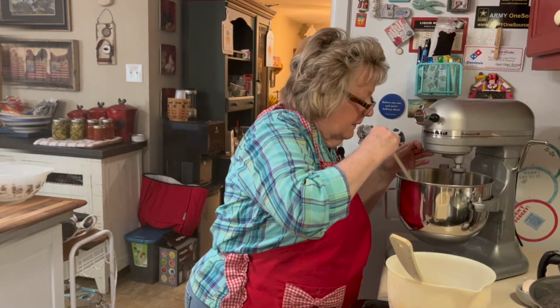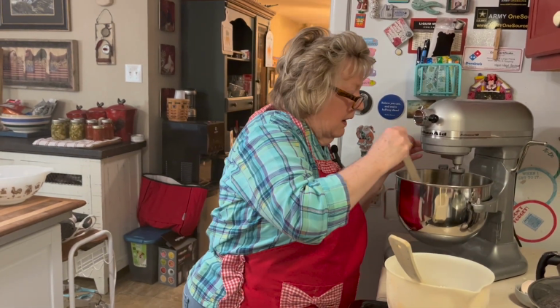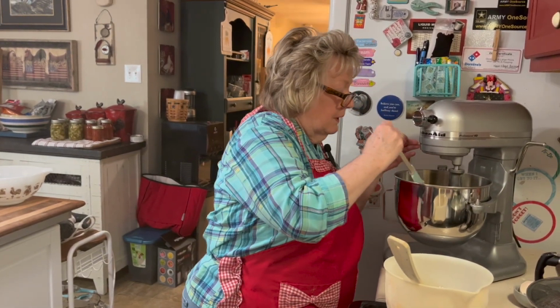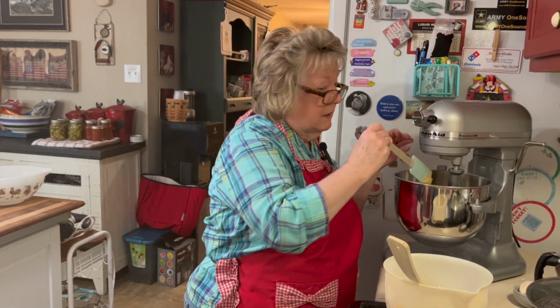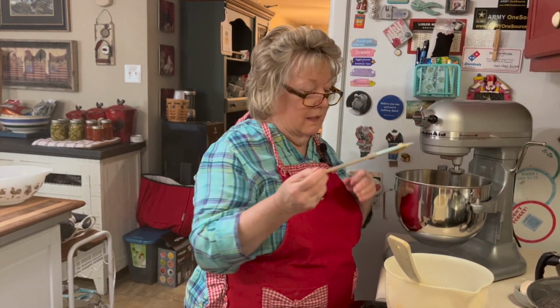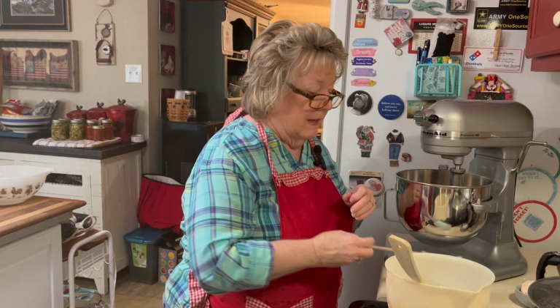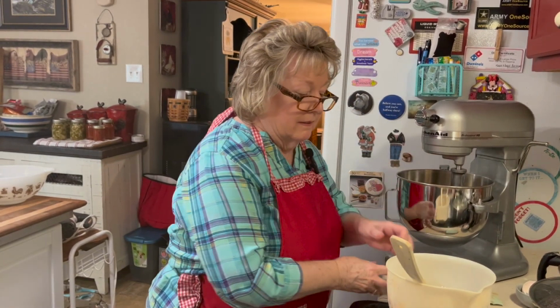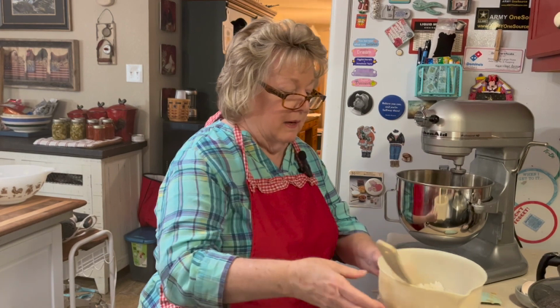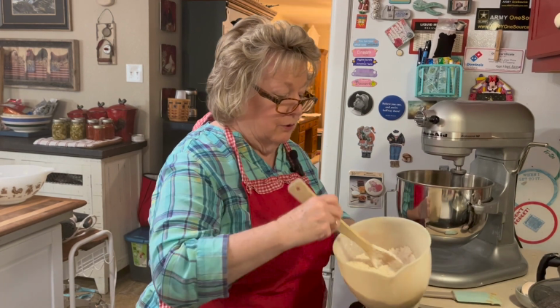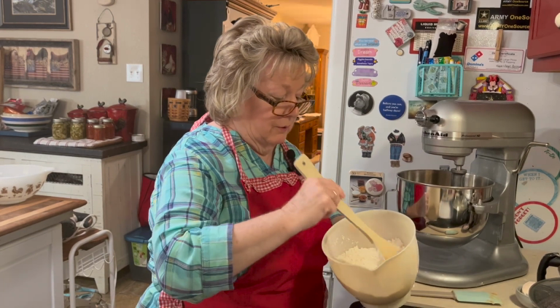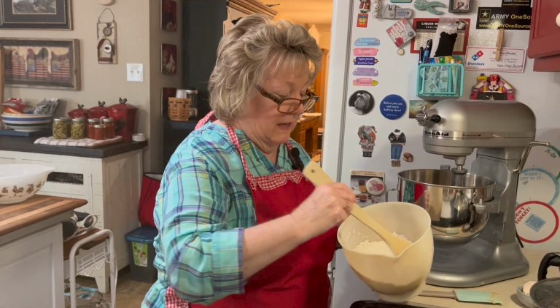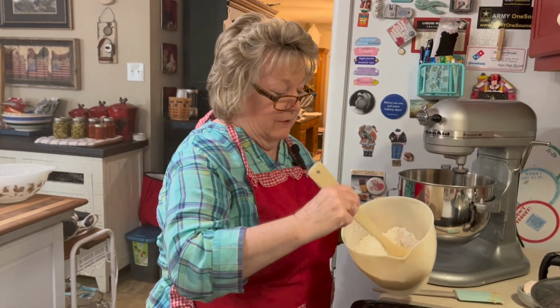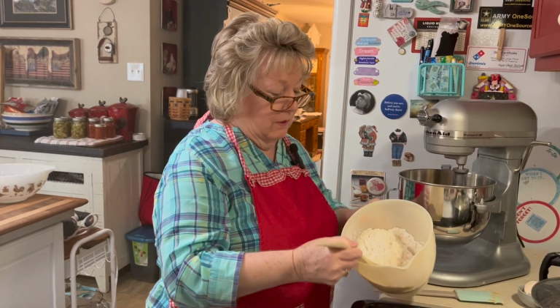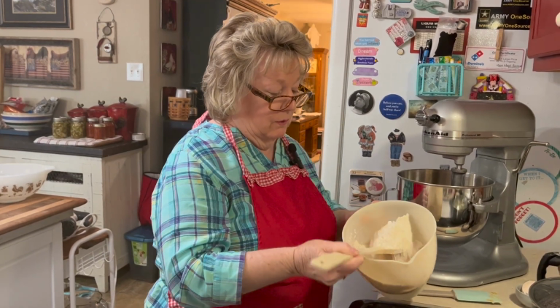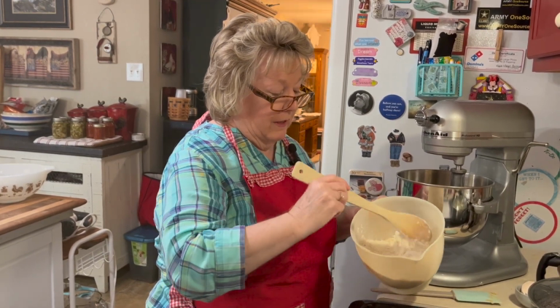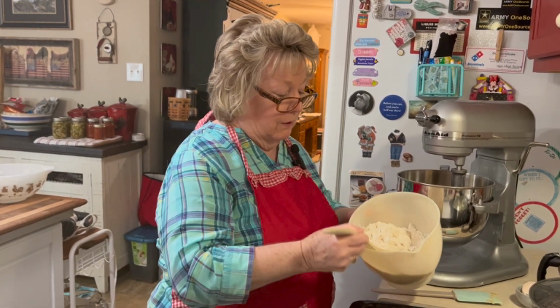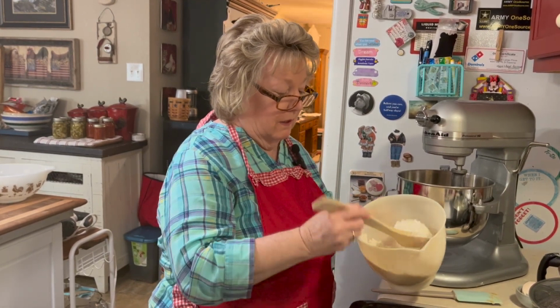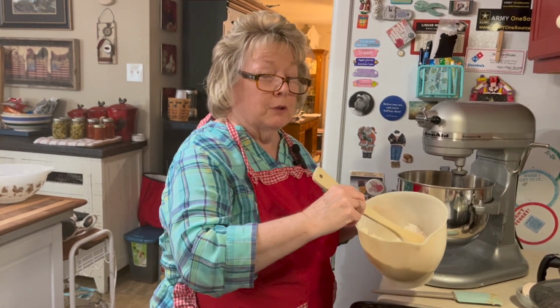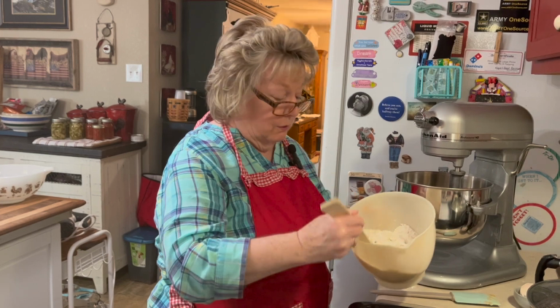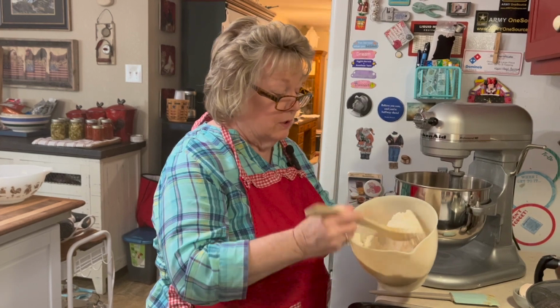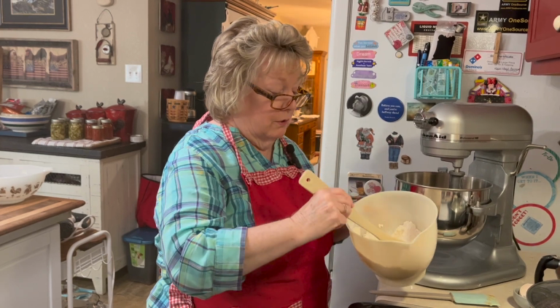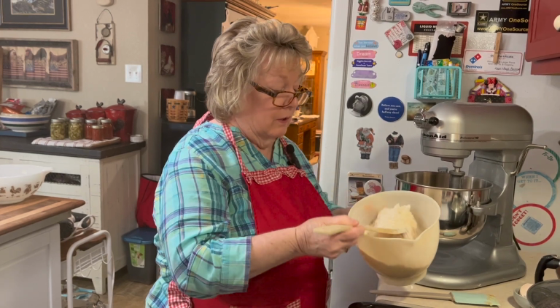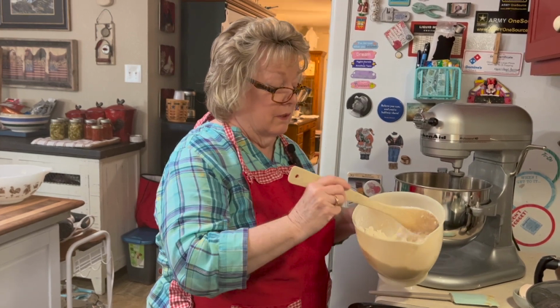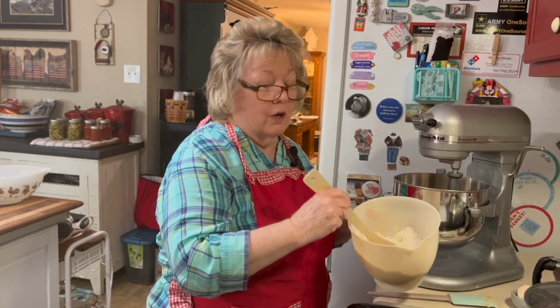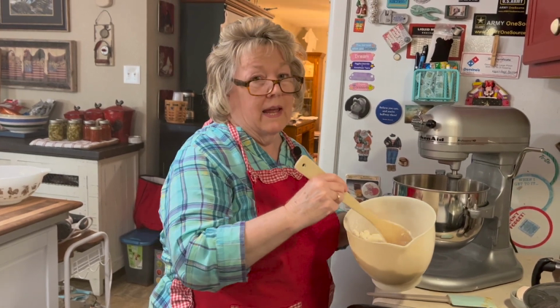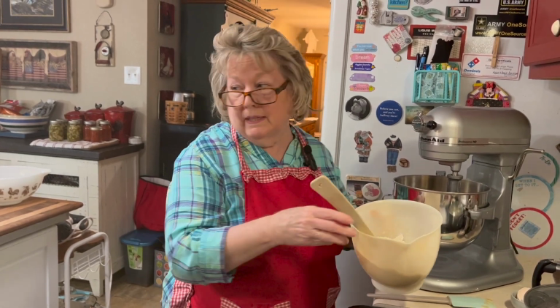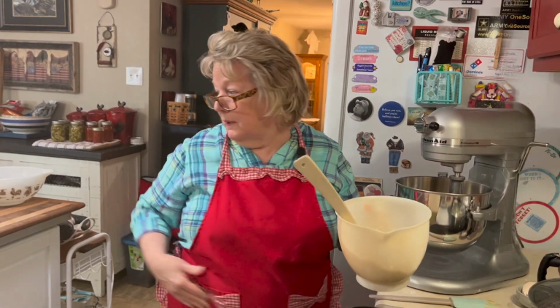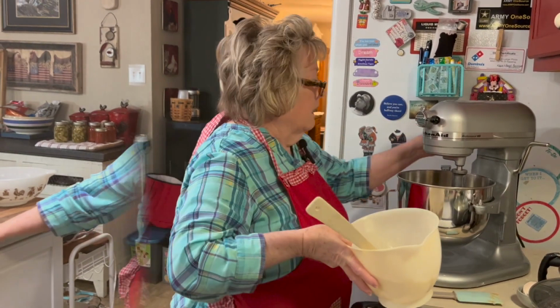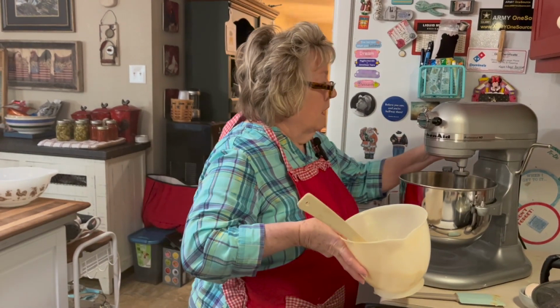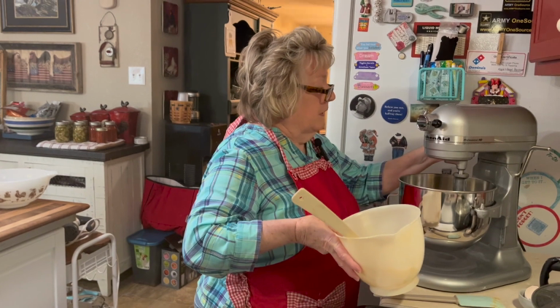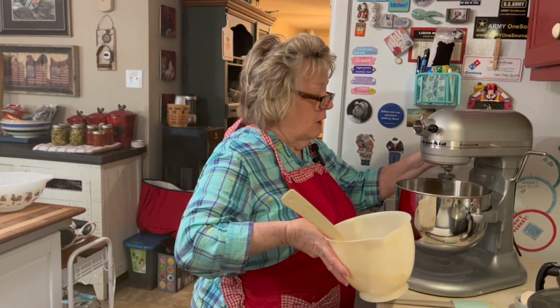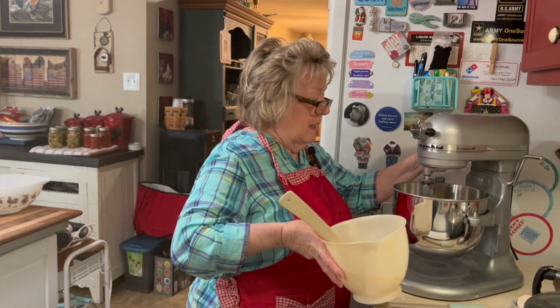I'm going to do this slowly — I'm going to add my dry ingredients. I've added the graham cracker crumbs to the flour, the salt, and the baking soda, on a very slow mix.